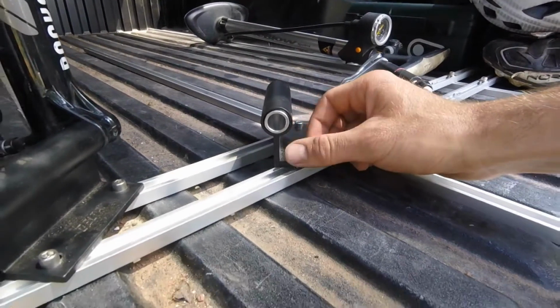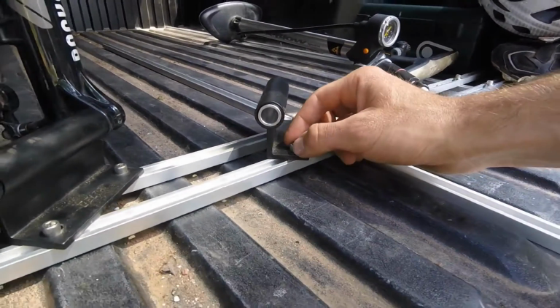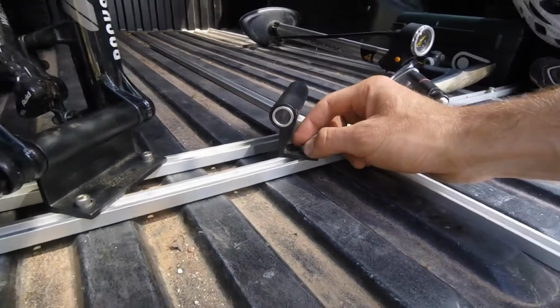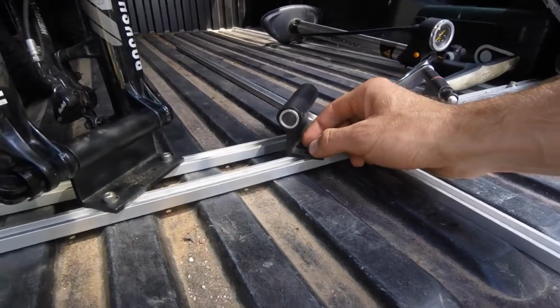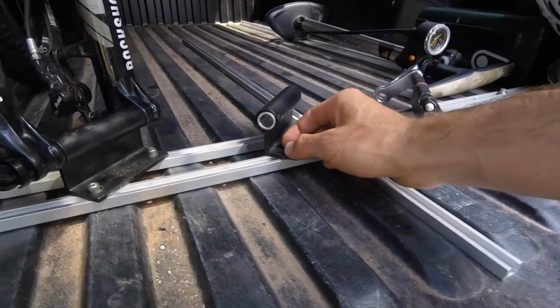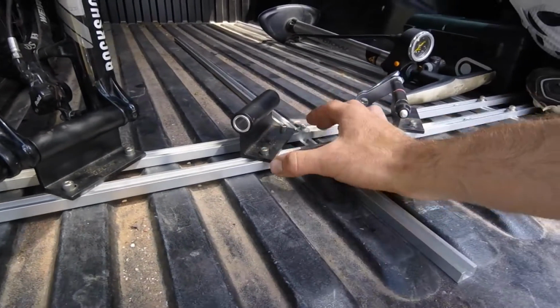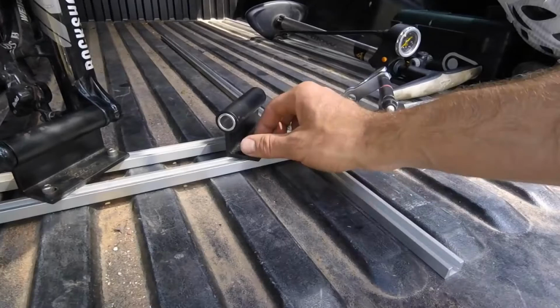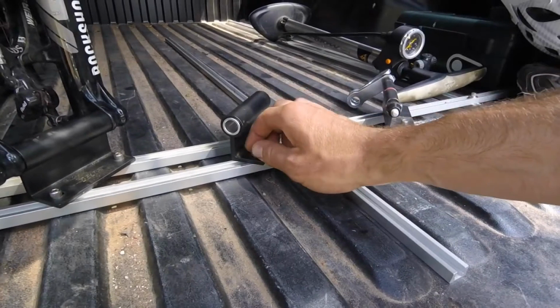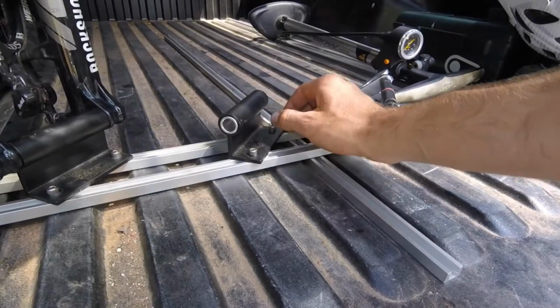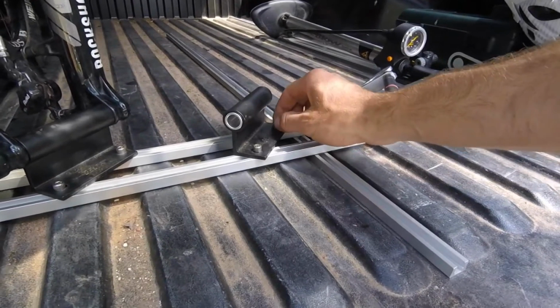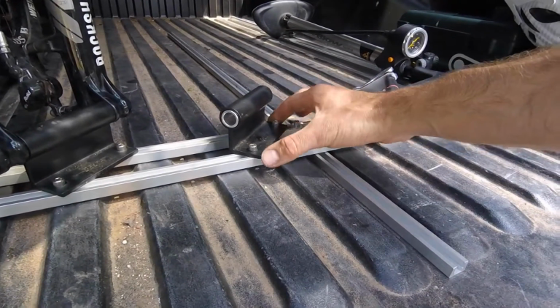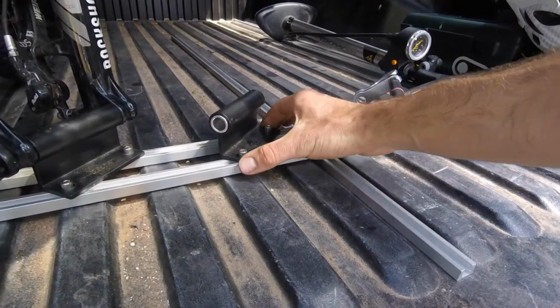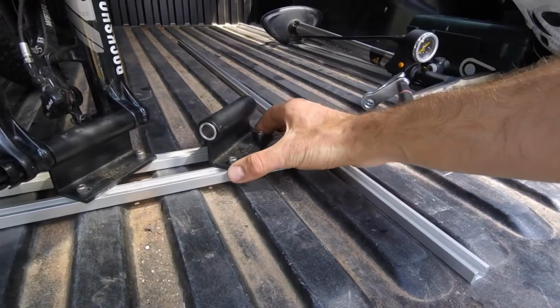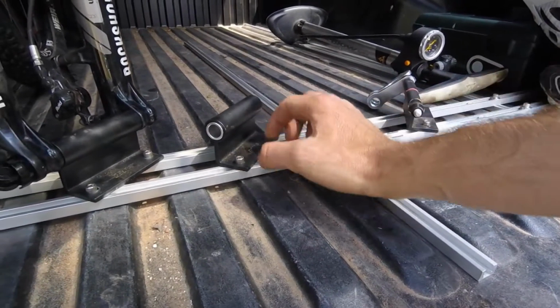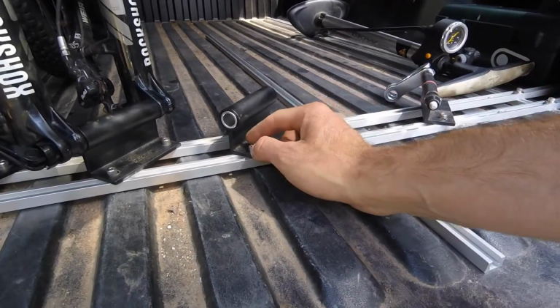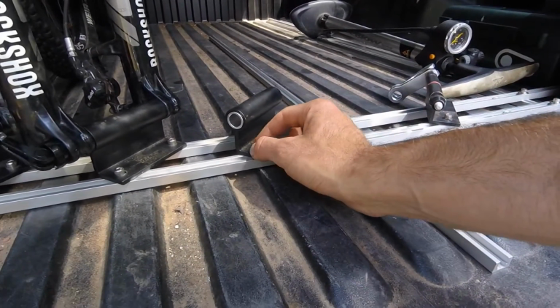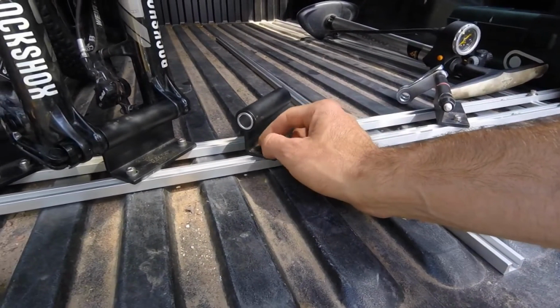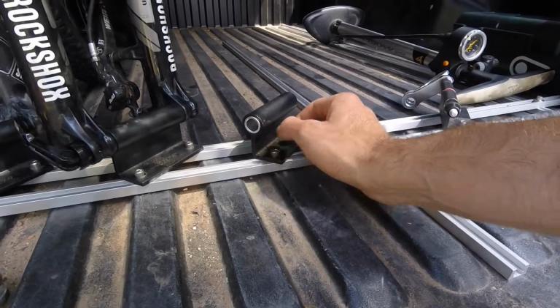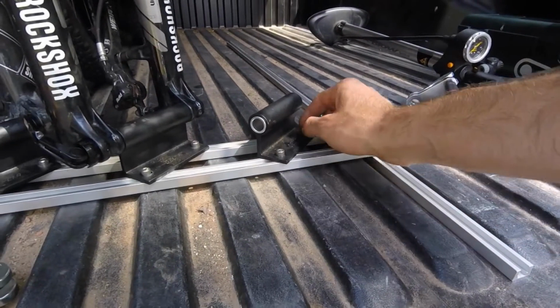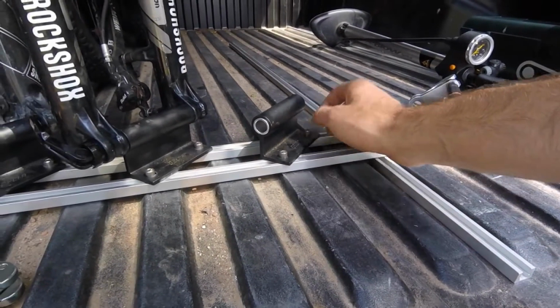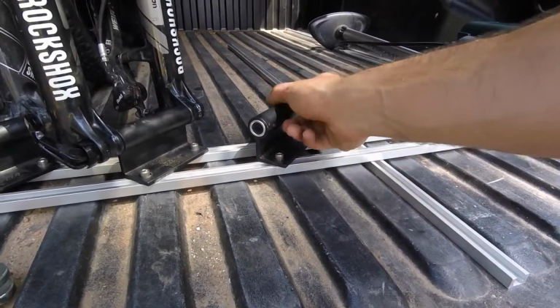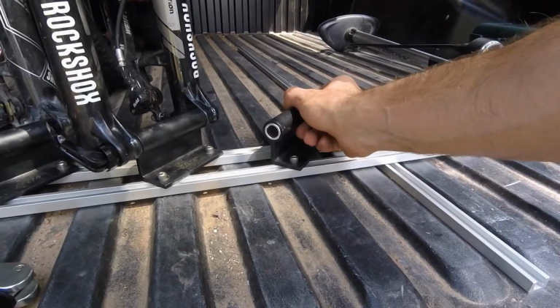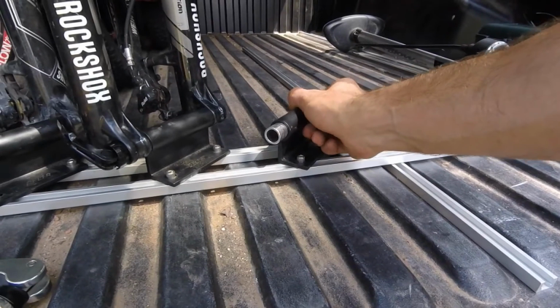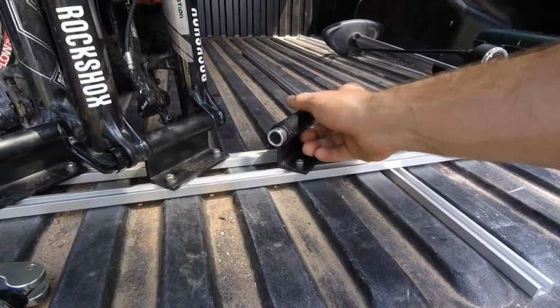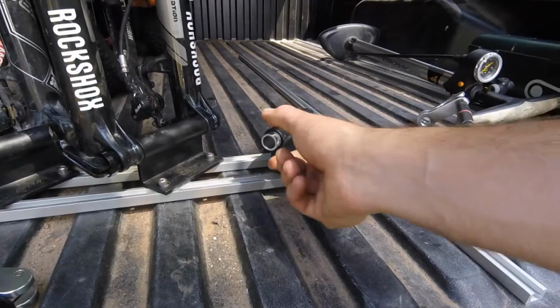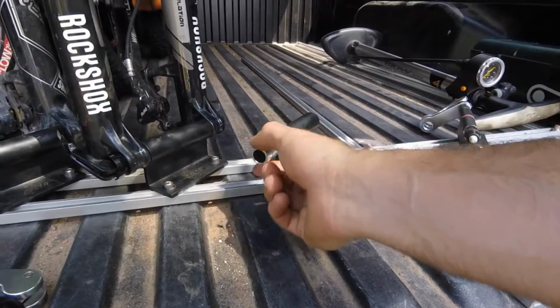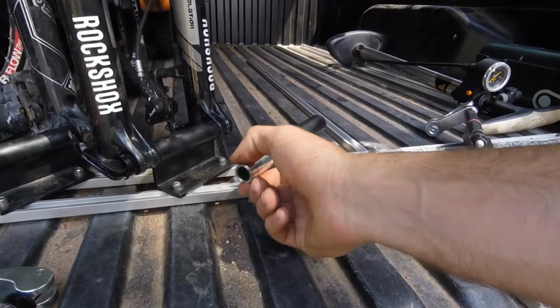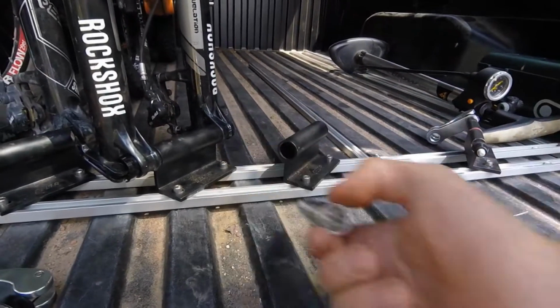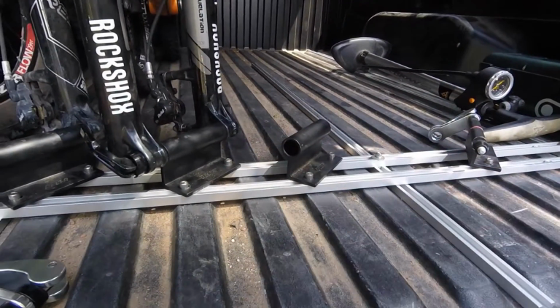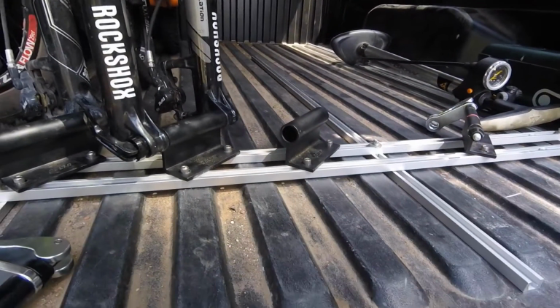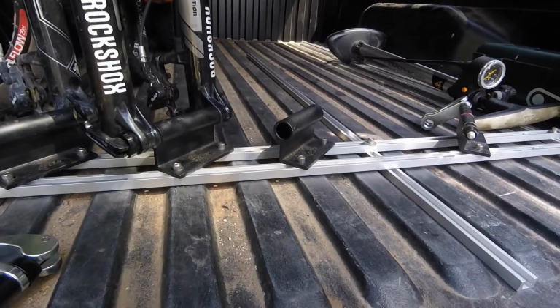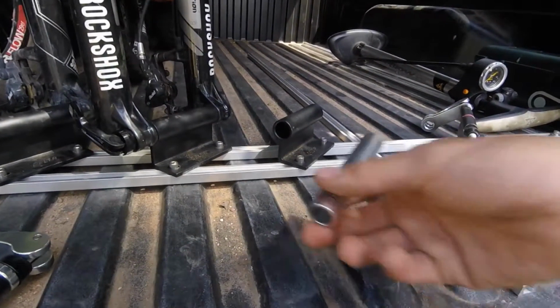The fork mounts are movable on the rails. If you just put in the screws lightly, you can mount the bike and slide the rails side to side to fit the bikes in as efficiently as possible.